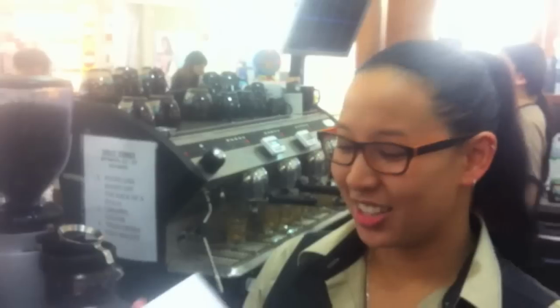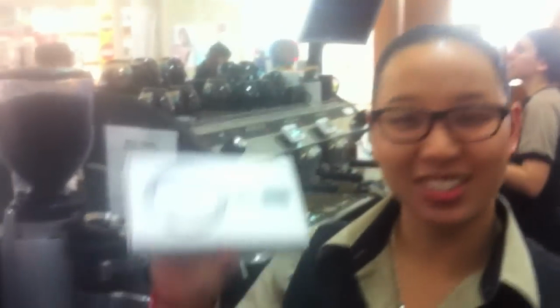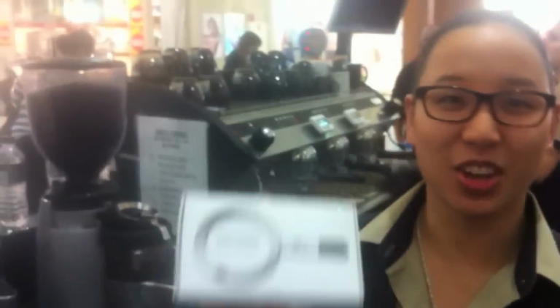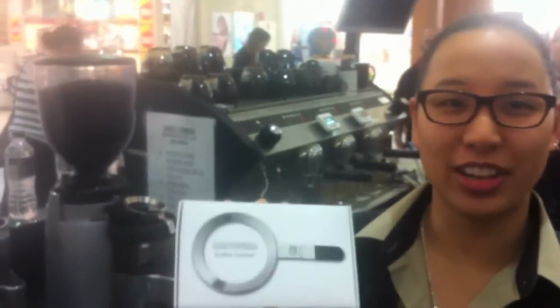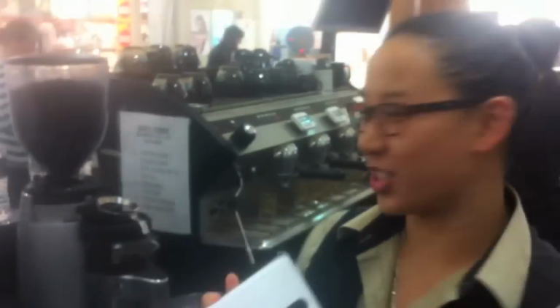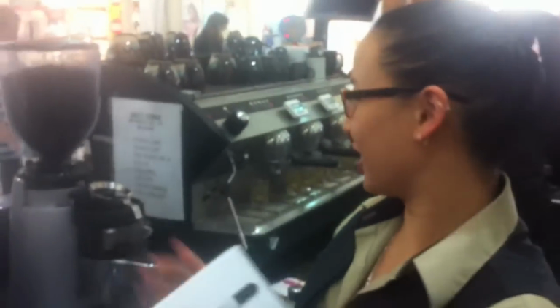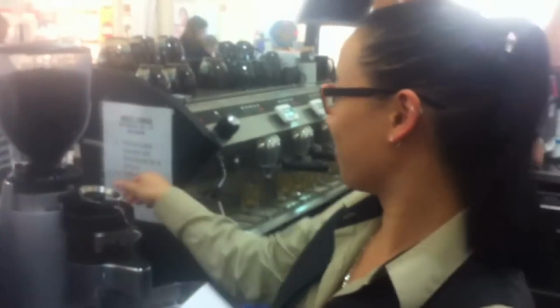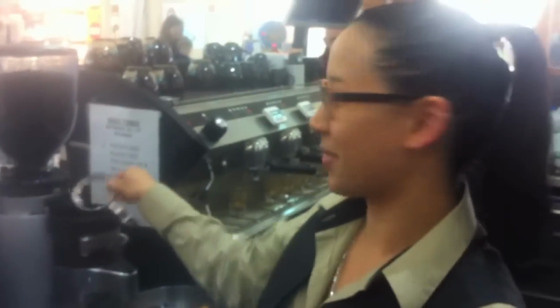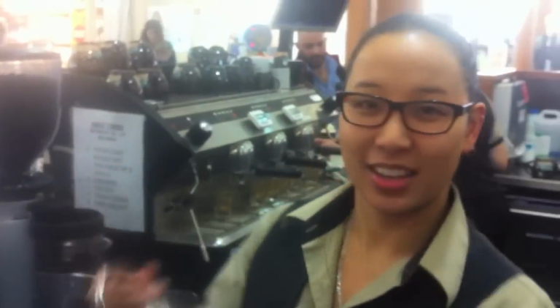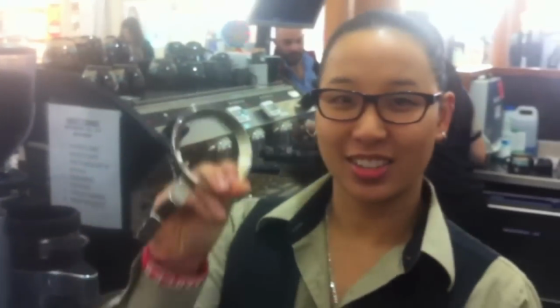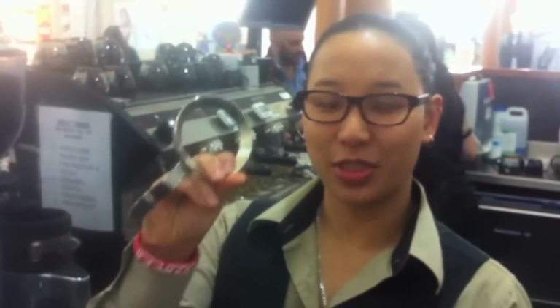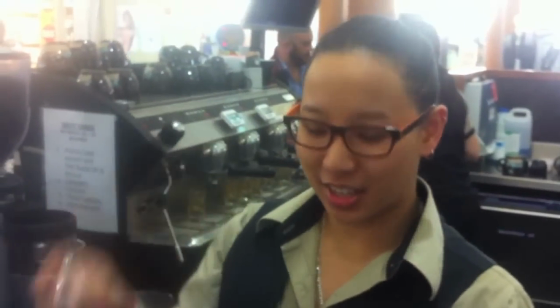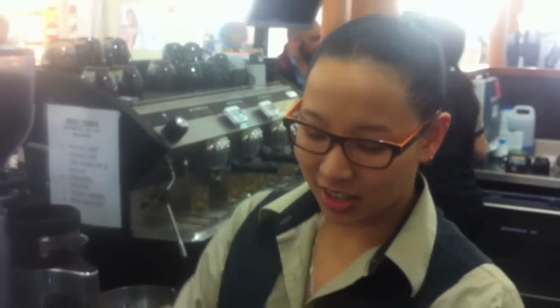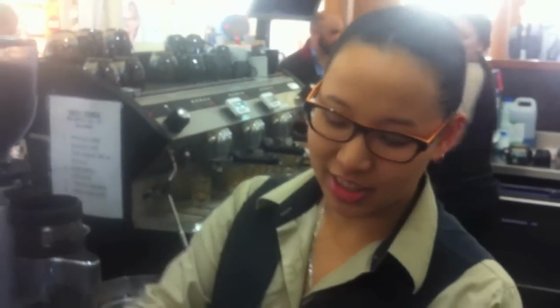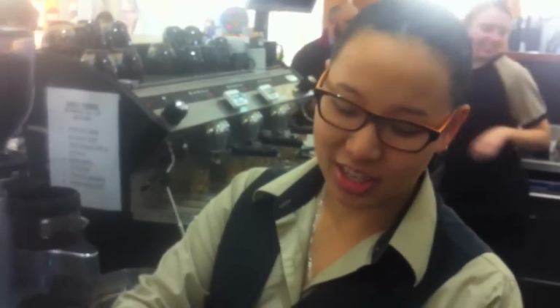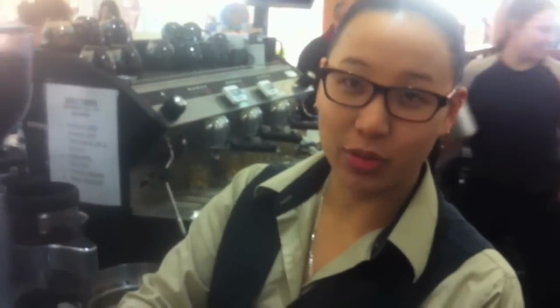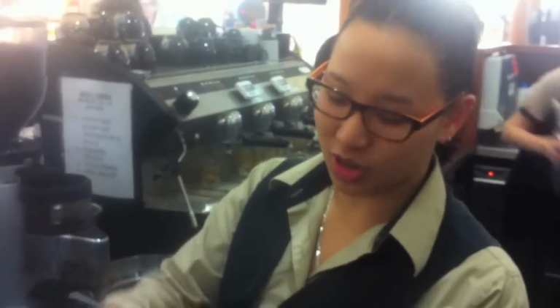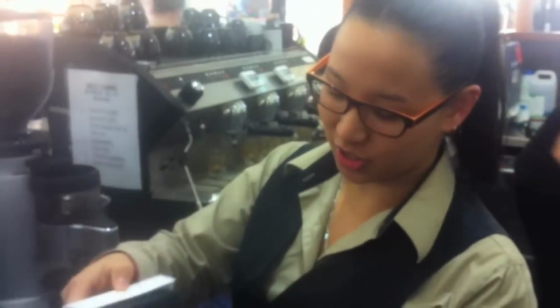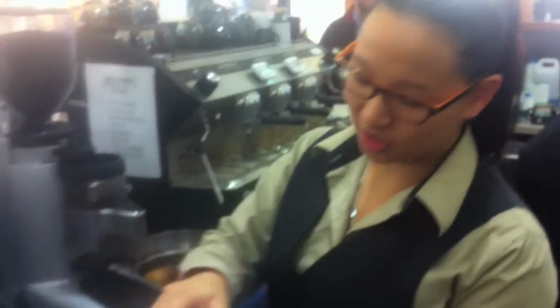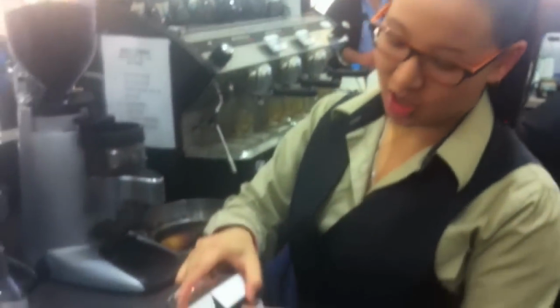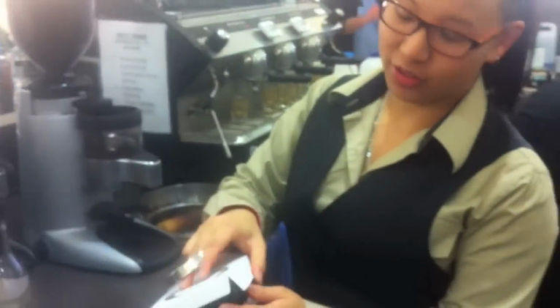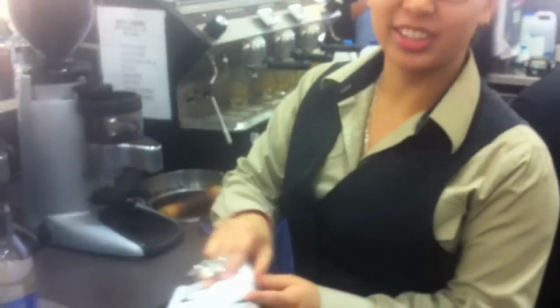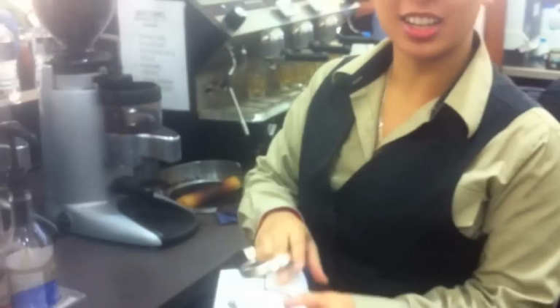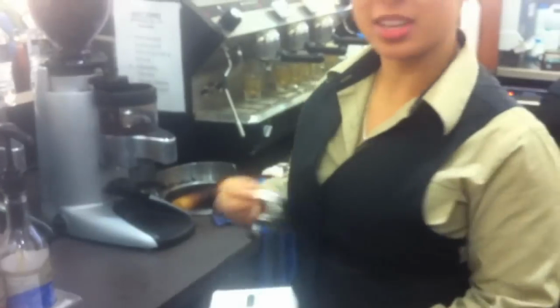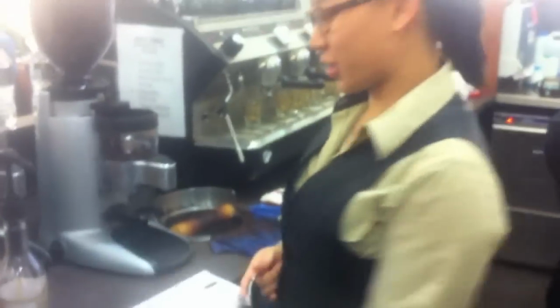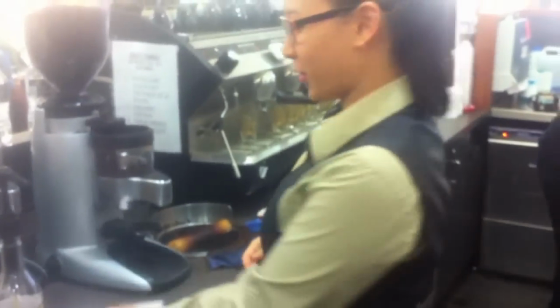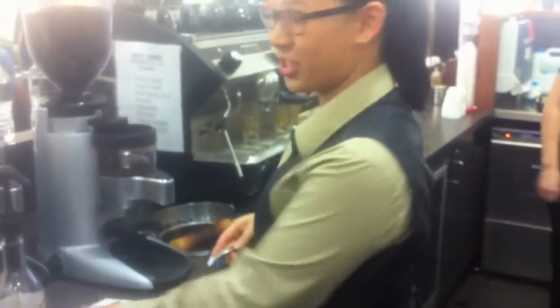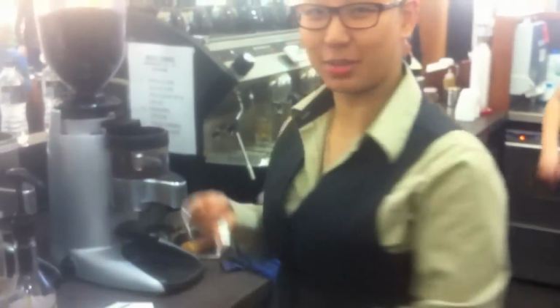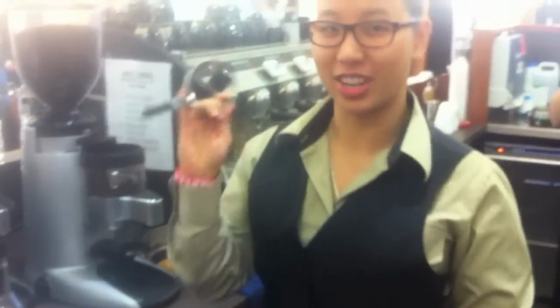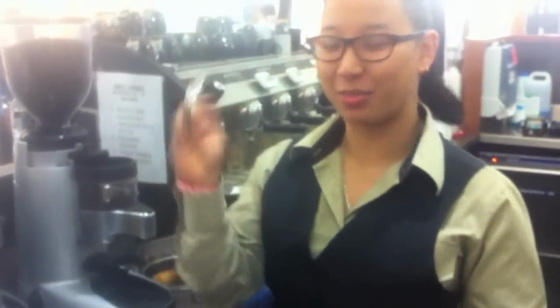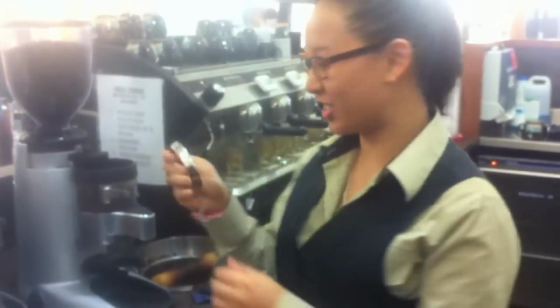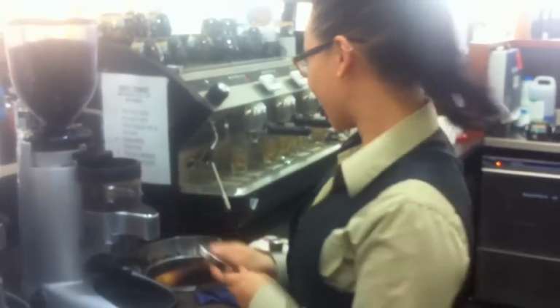So this is the coffee catcher here, this little thing here. It does come with instructions, but if you're anything like me, I'd much prefer to see it demonstrated rather than read instructions.